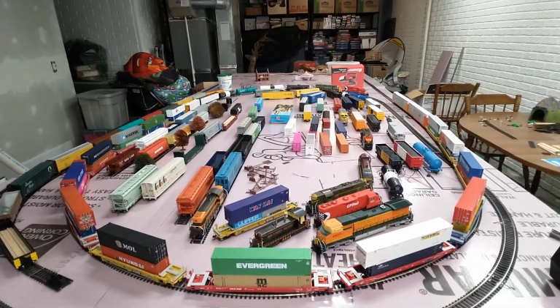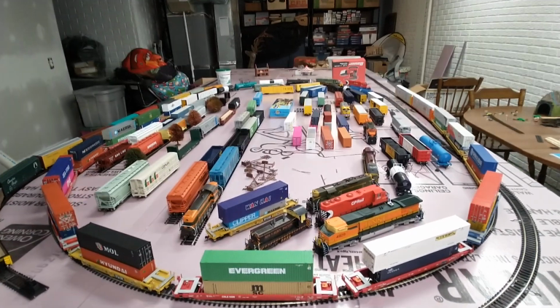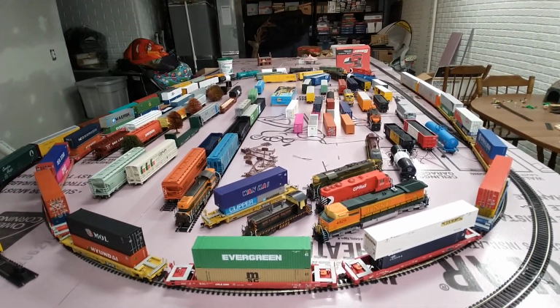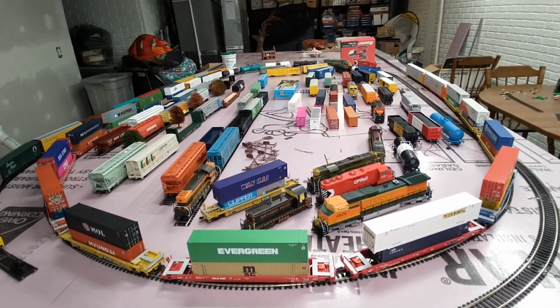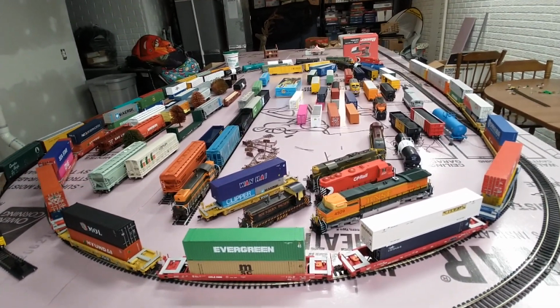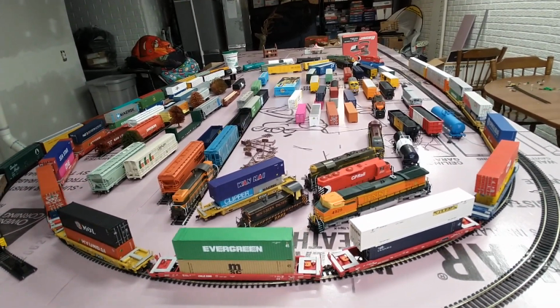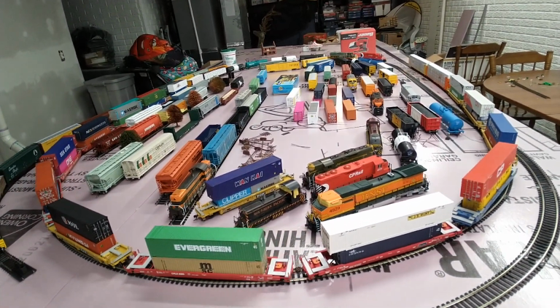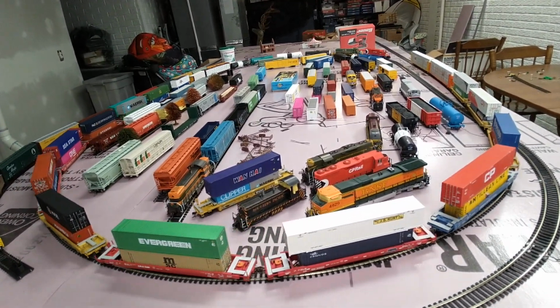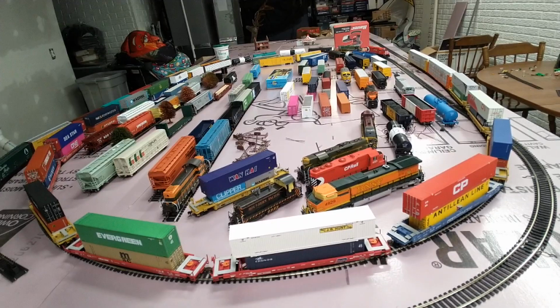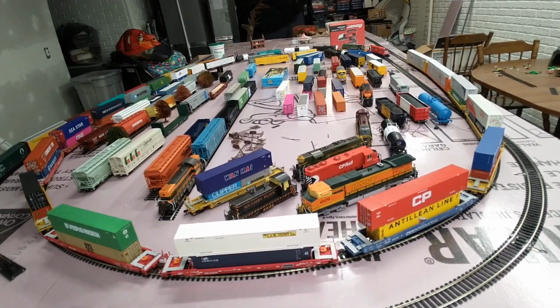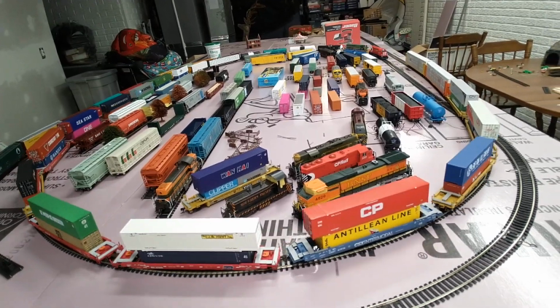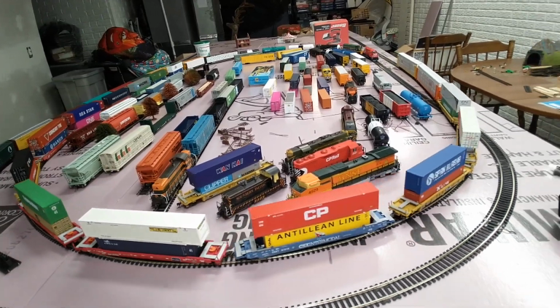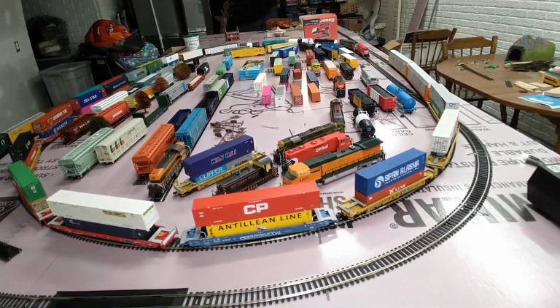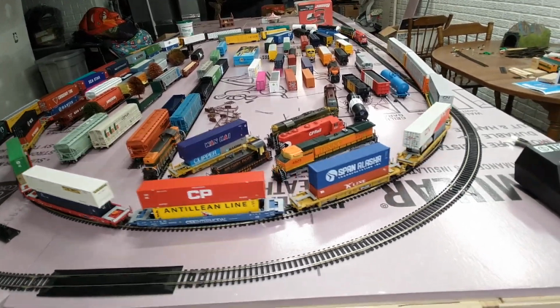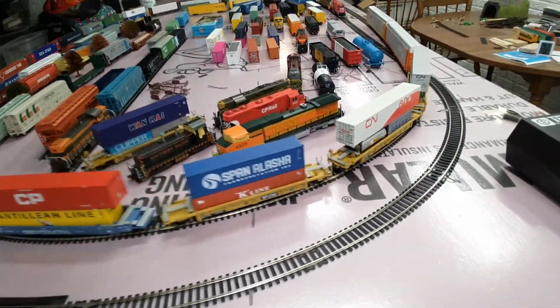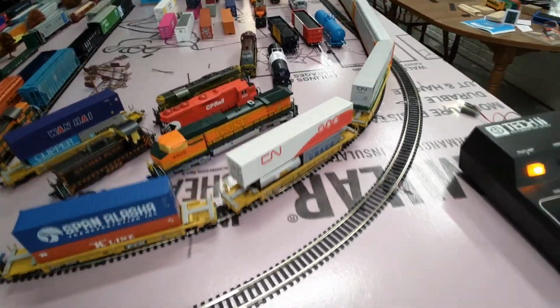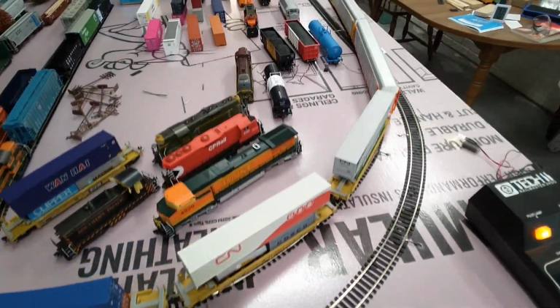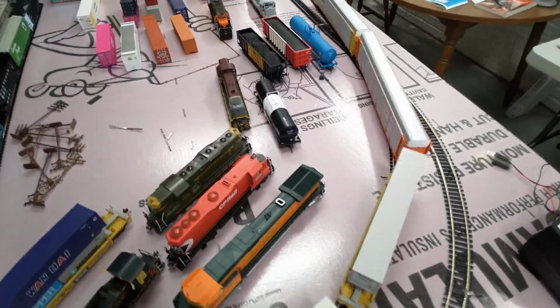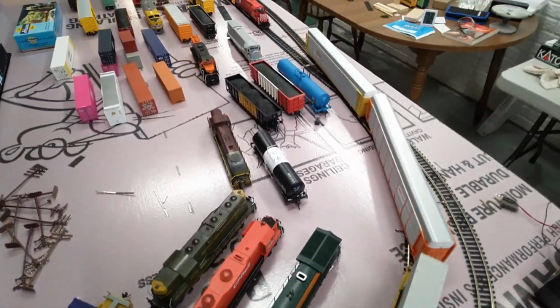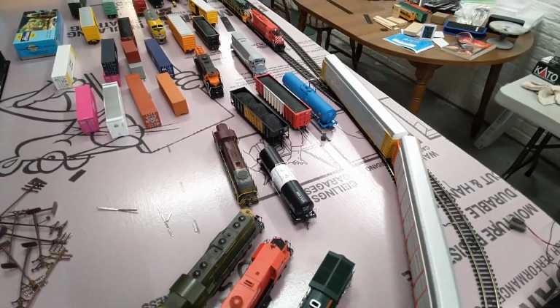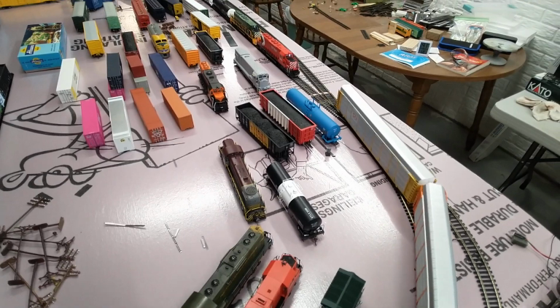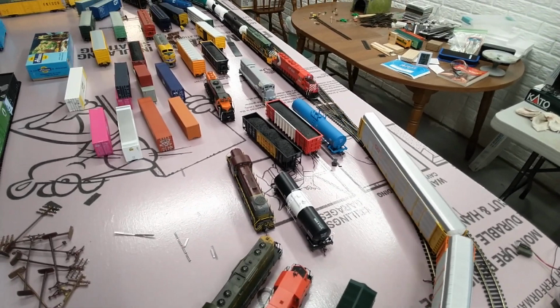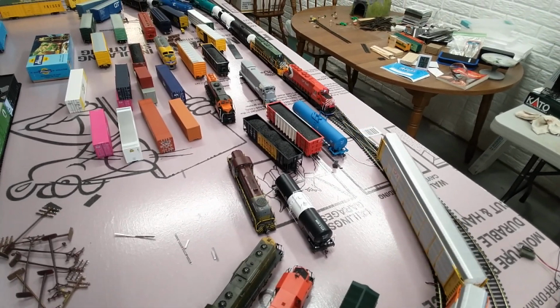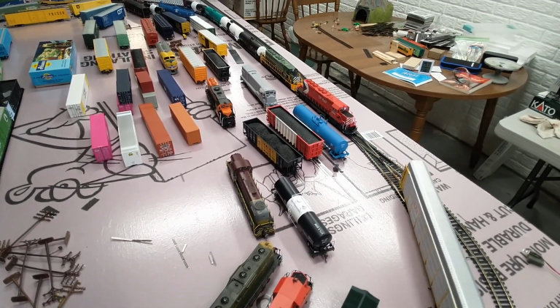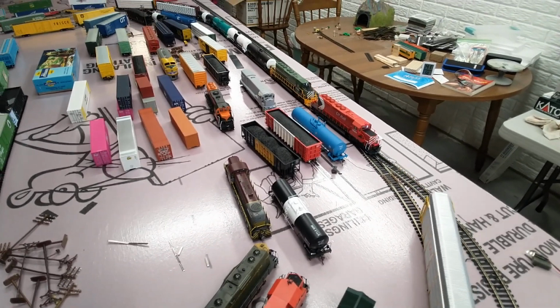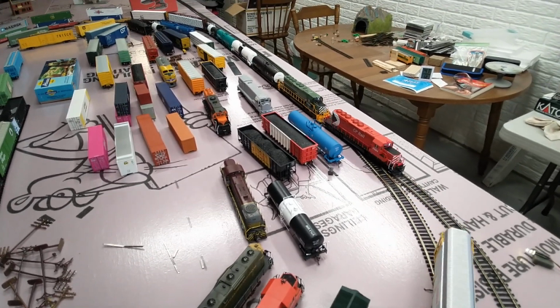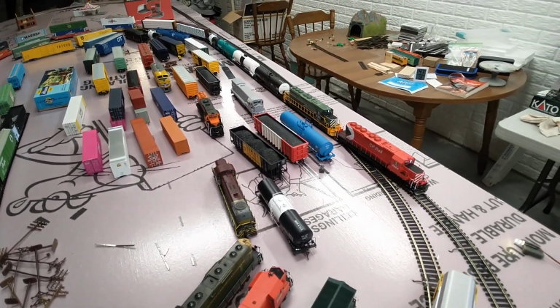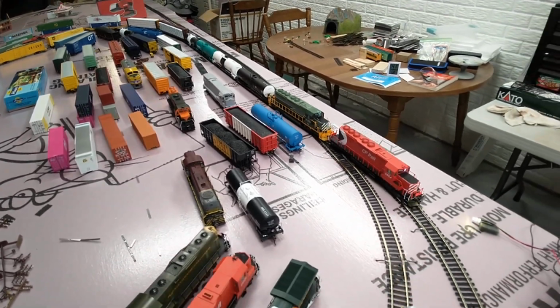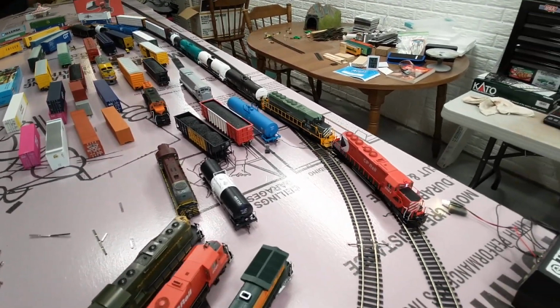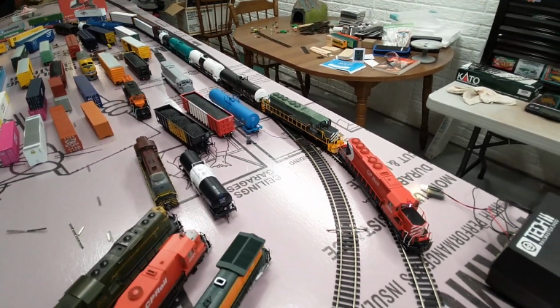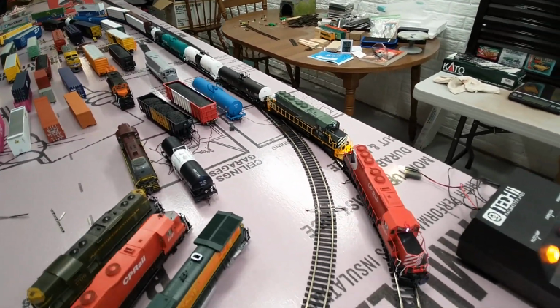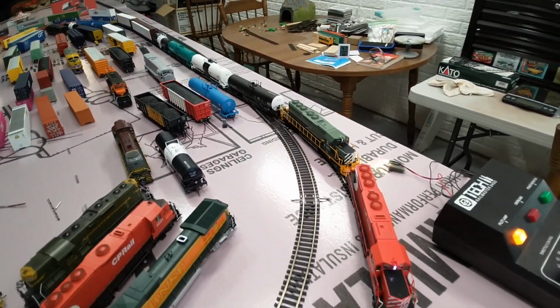Let's fire this puppy up and get it in gear. So what we've got are two SD-40s, a Canadian Pacific red one and a British Columbia two-tone green.